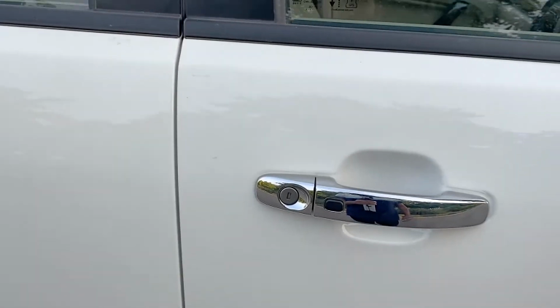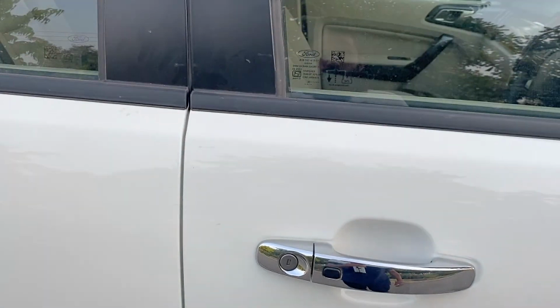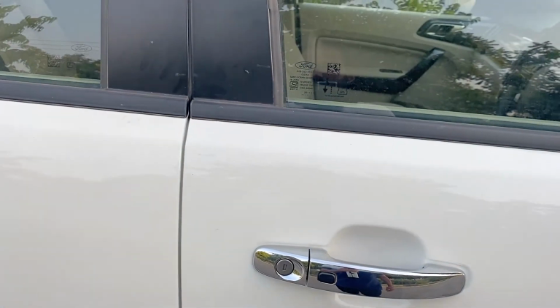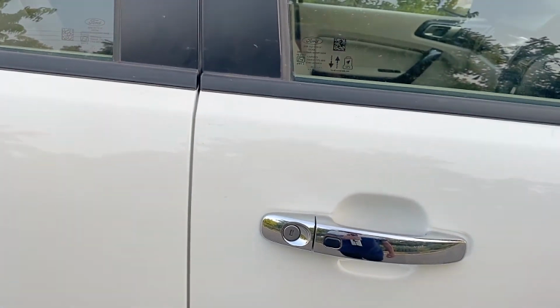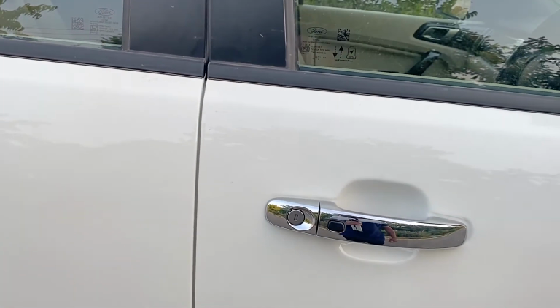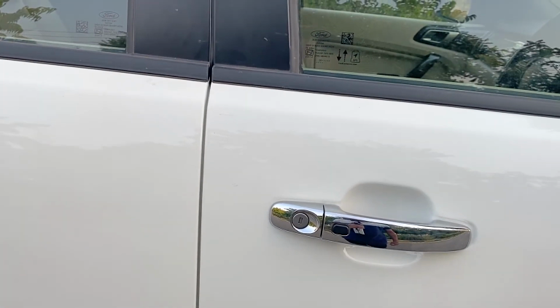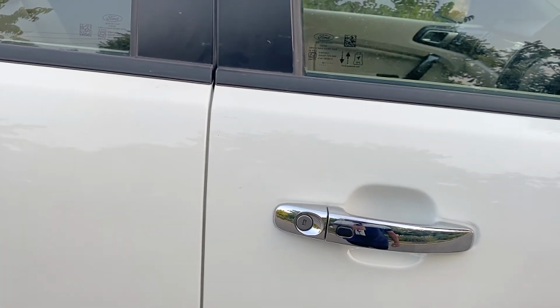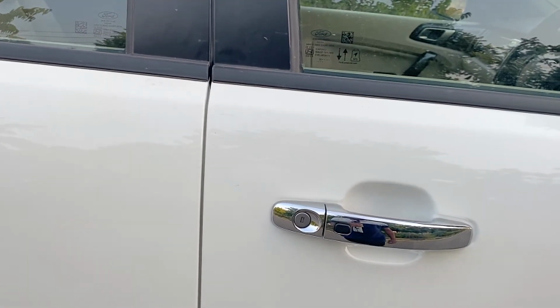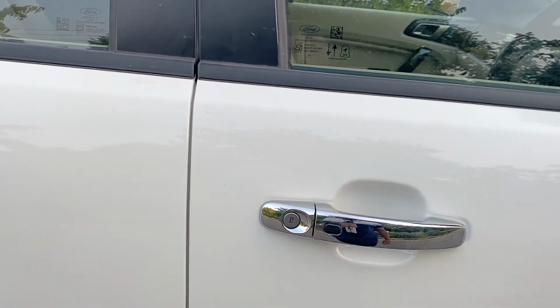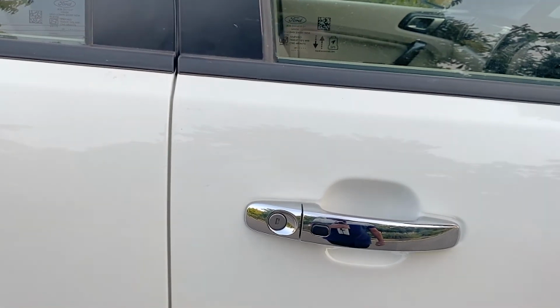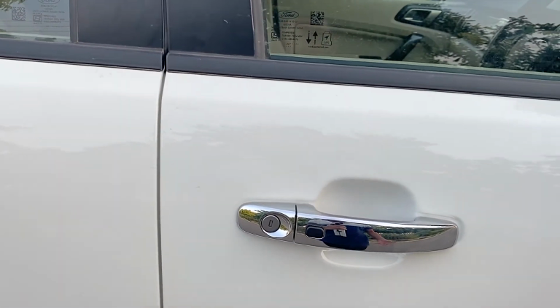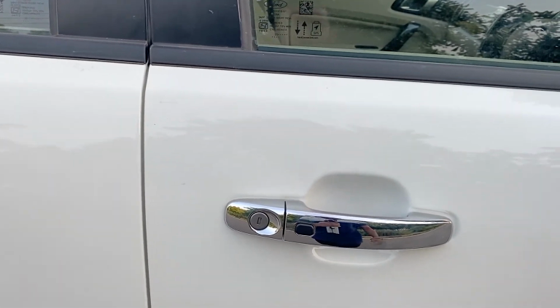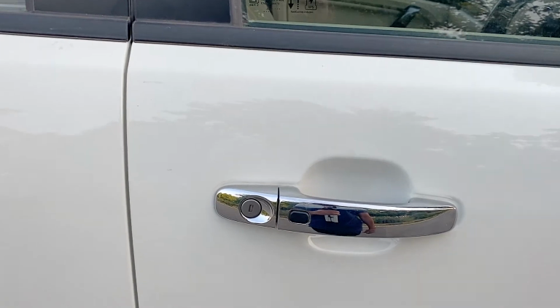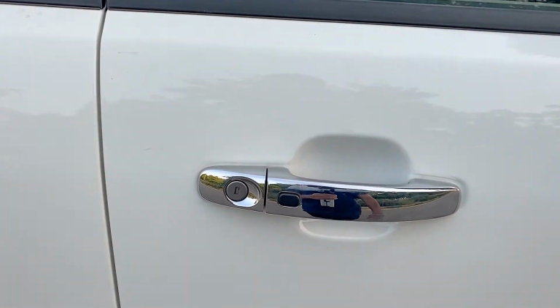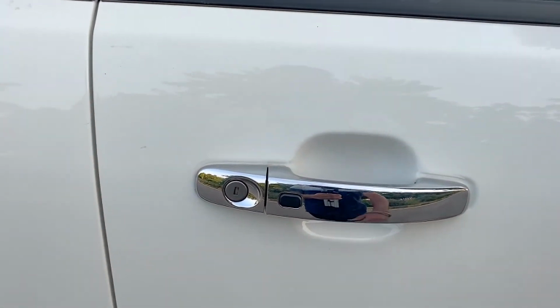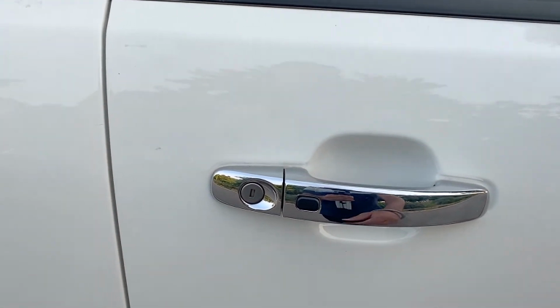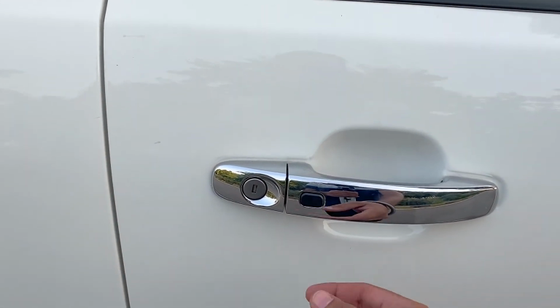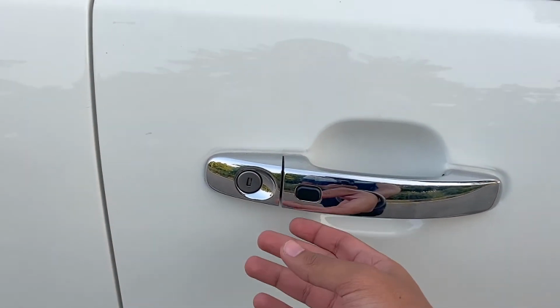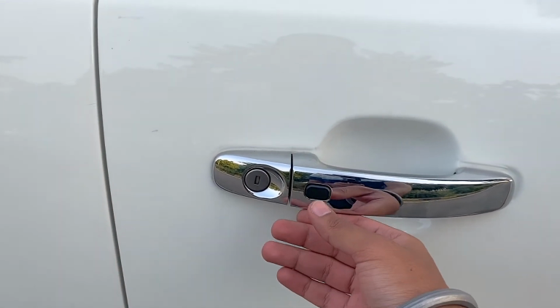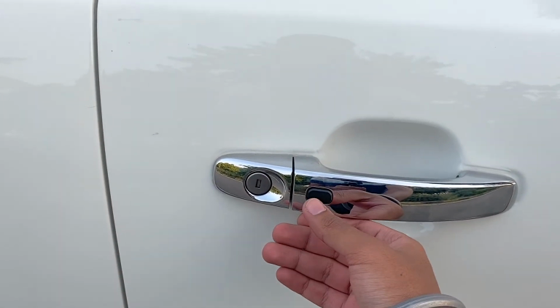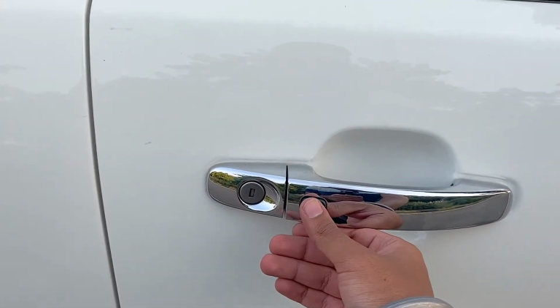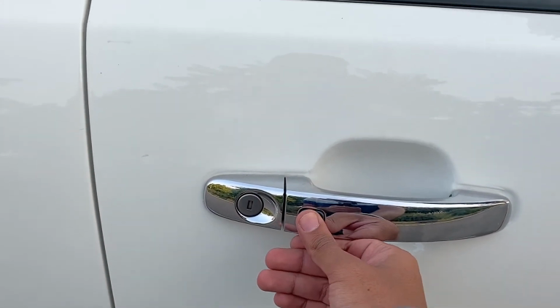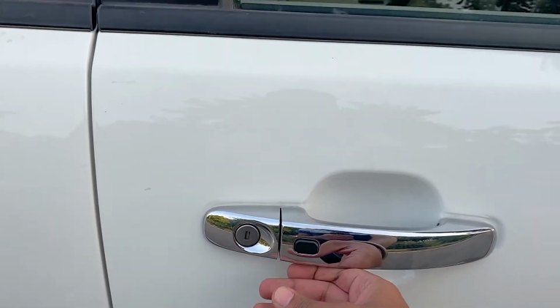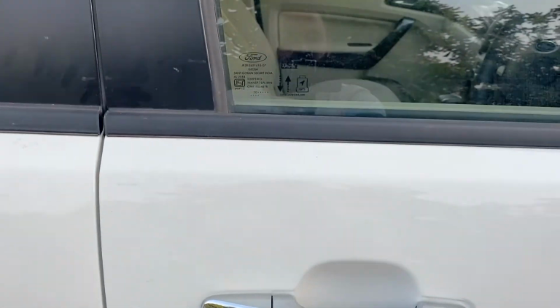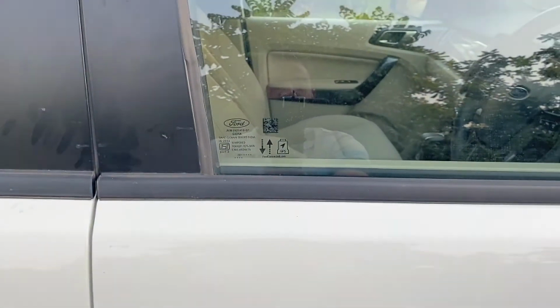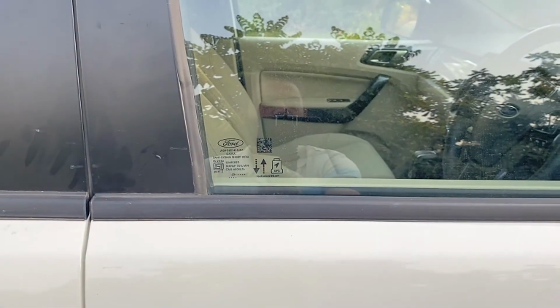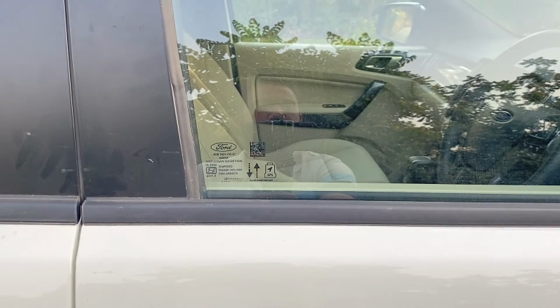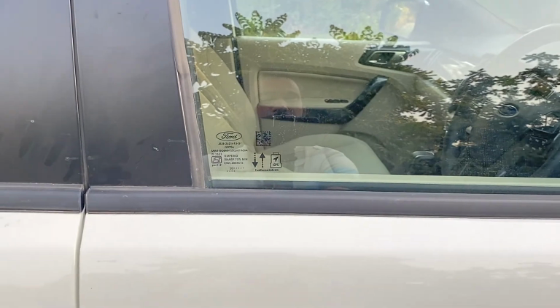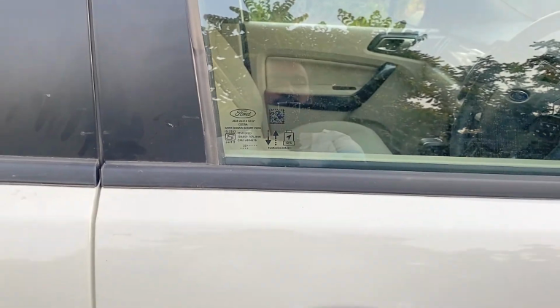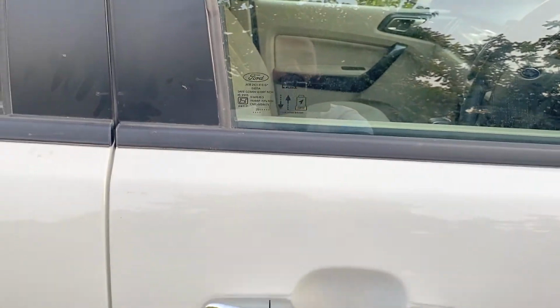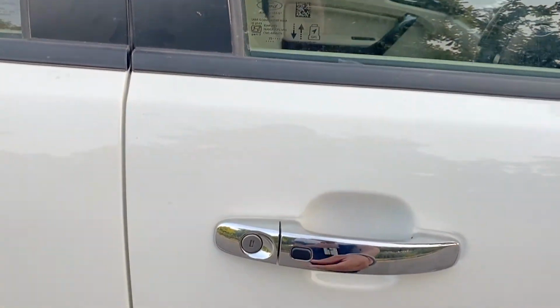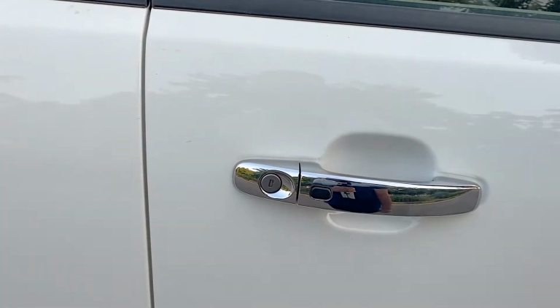Another keyless entry function which comes with every car is the button on the key fob. If you press this button, the car is unlocked, and it can also be locked with it.